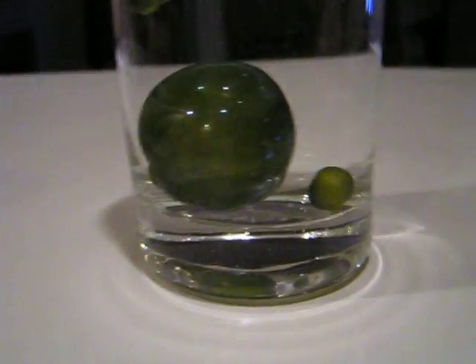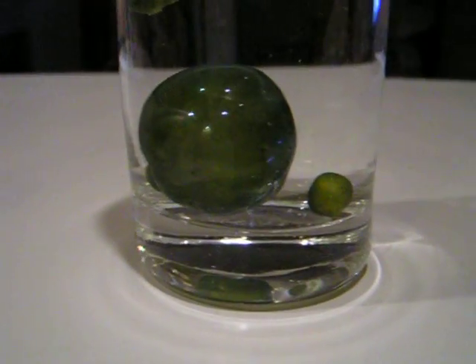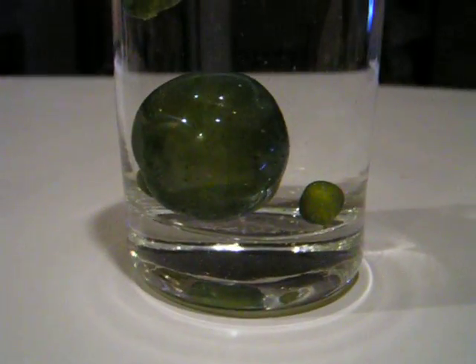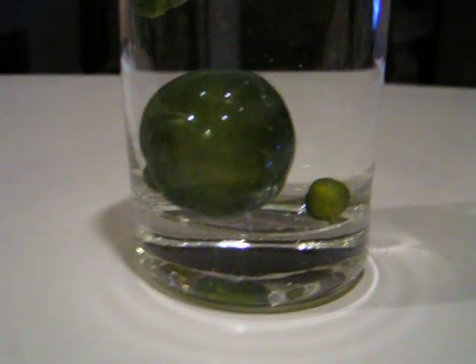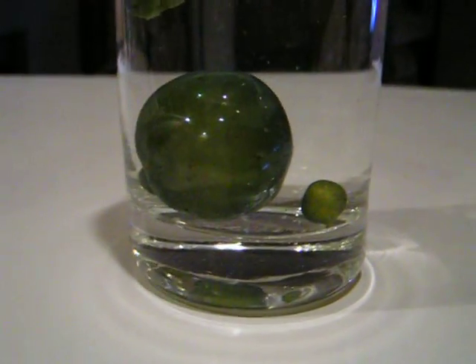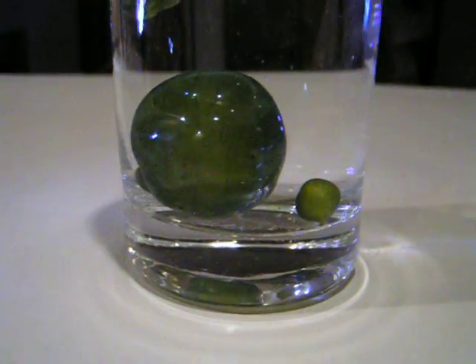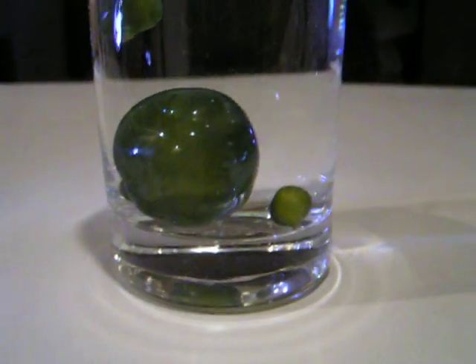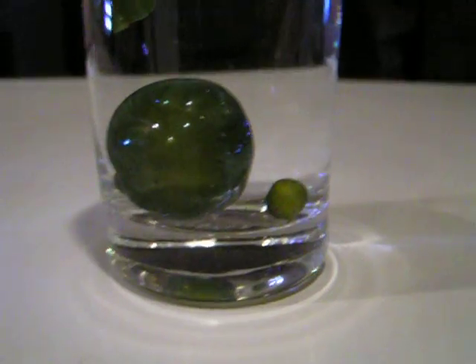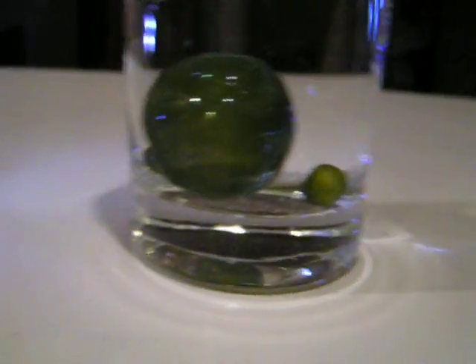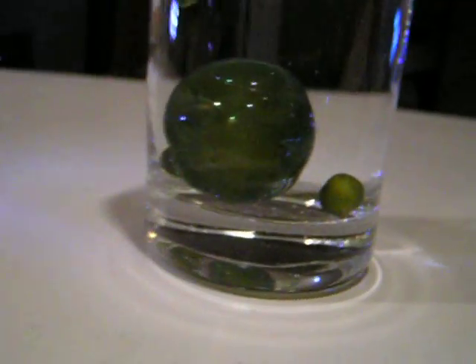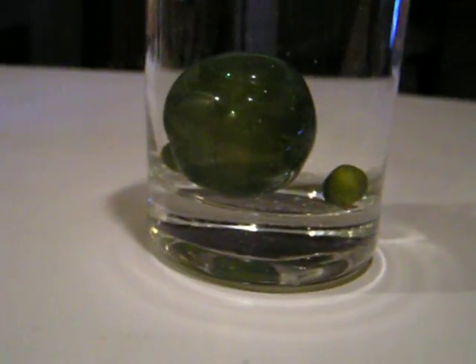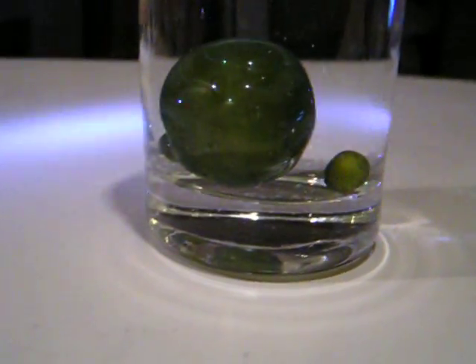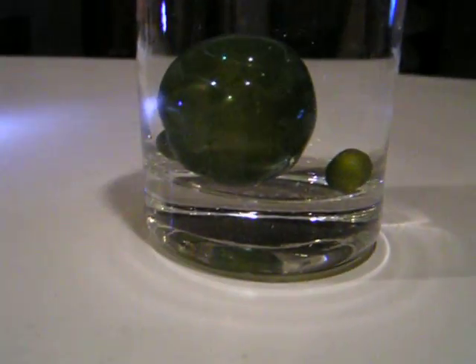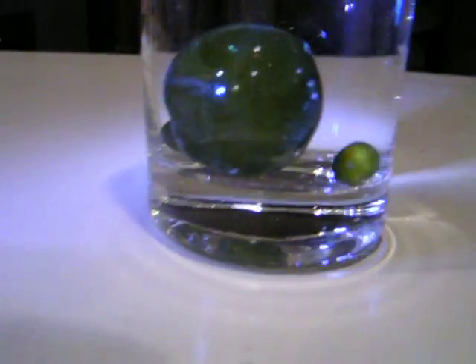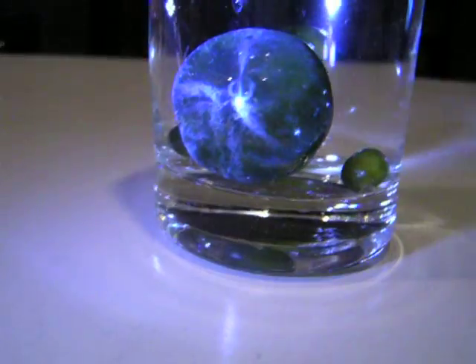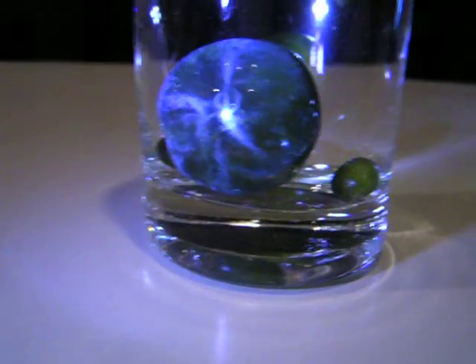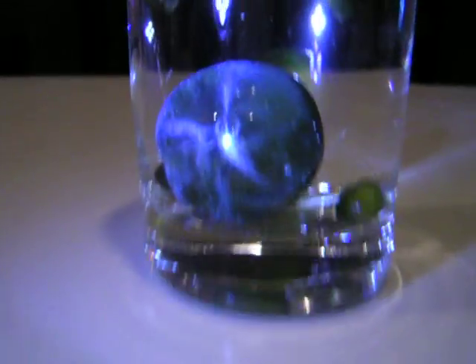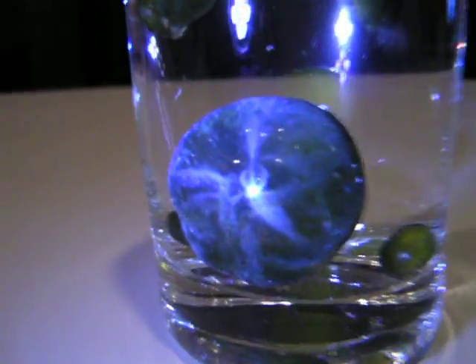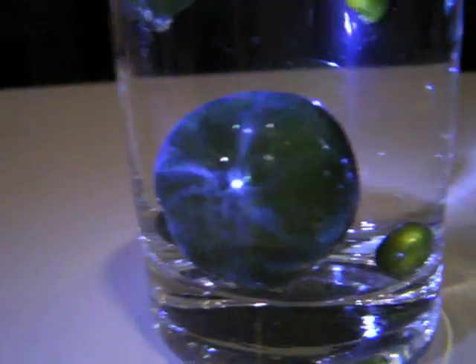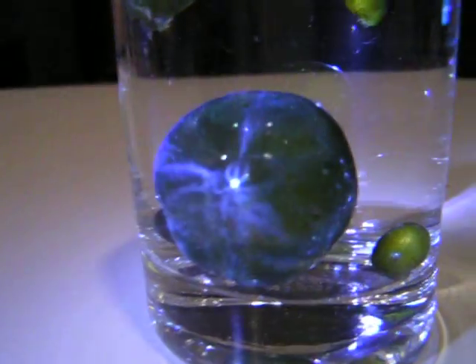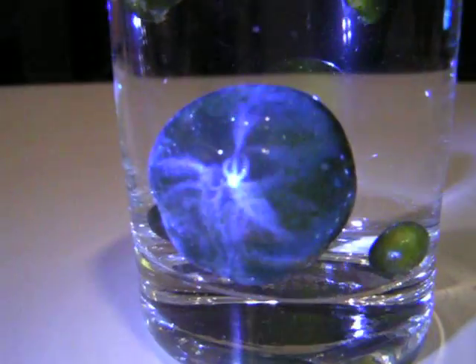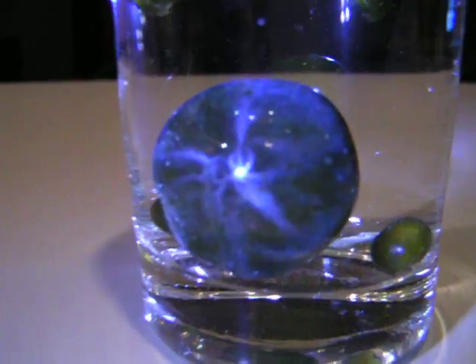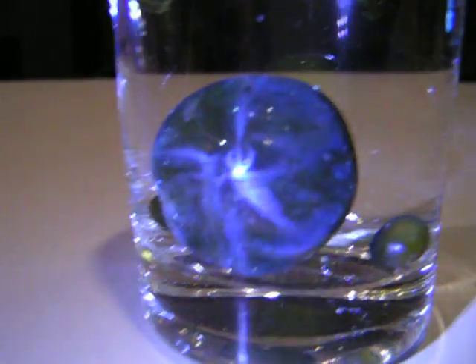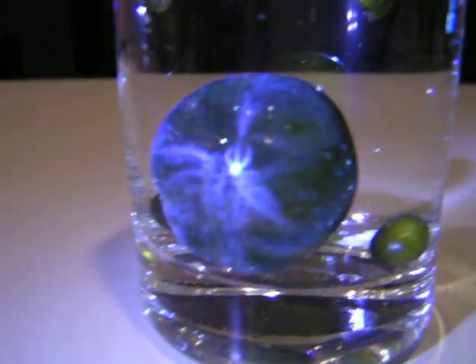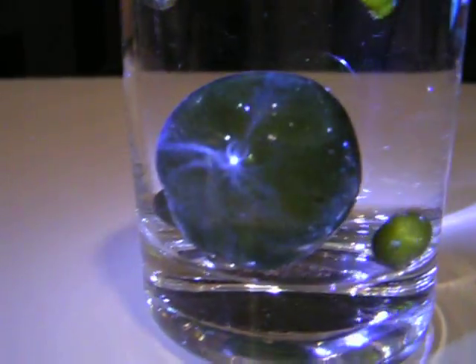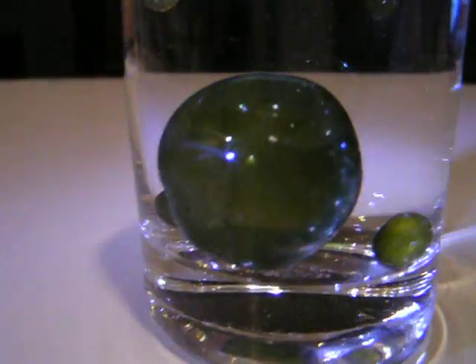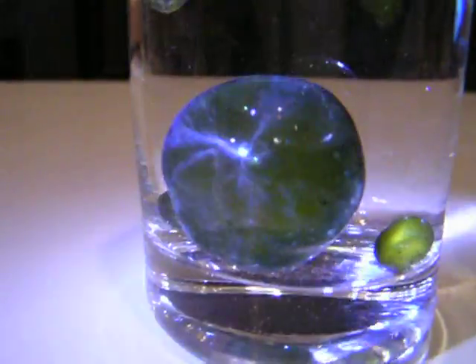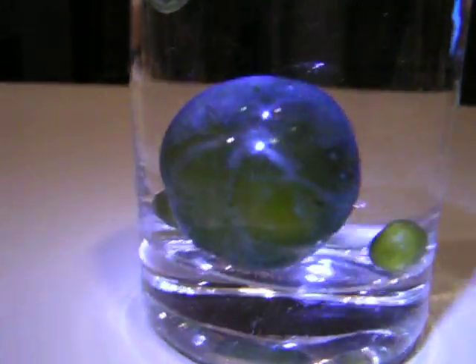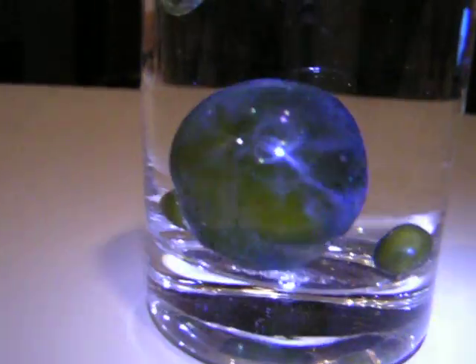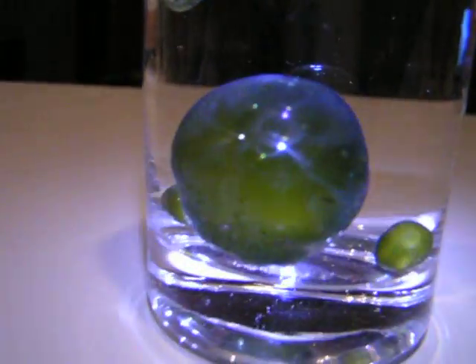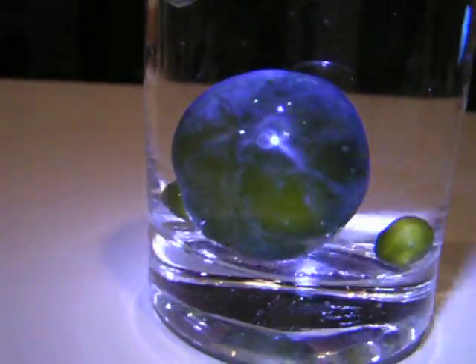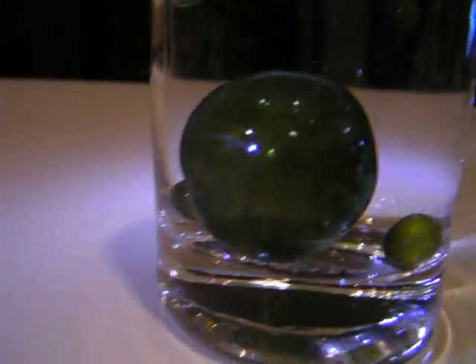What's actually cool about this one is because it's so big, the reflection off of it shows it's actually got different types of light refractions, as you can see.